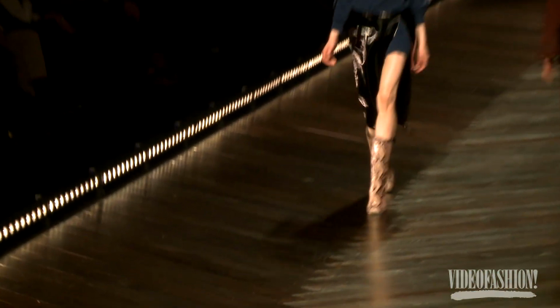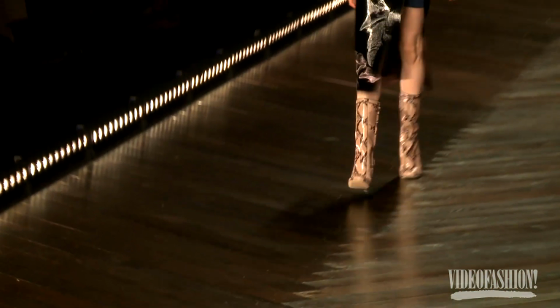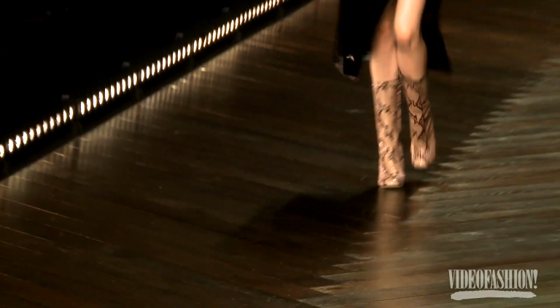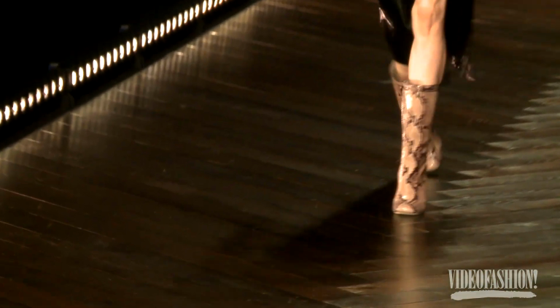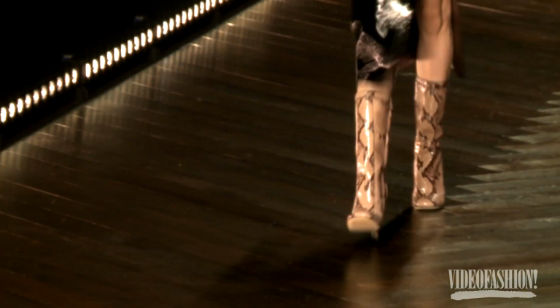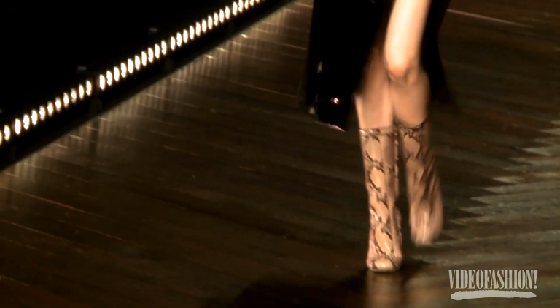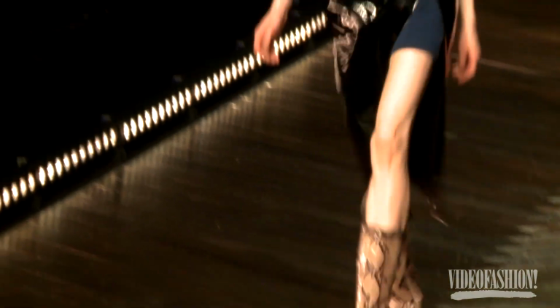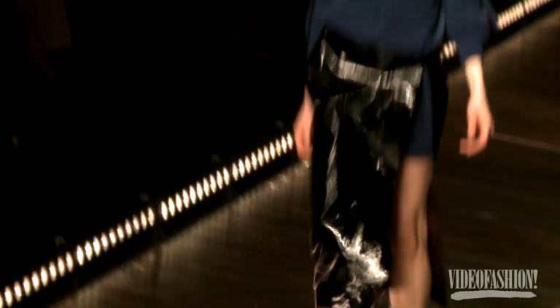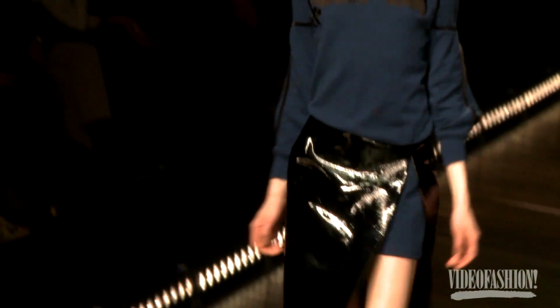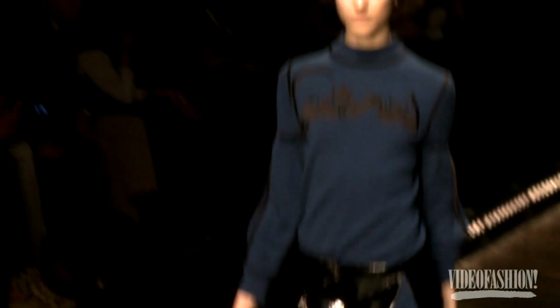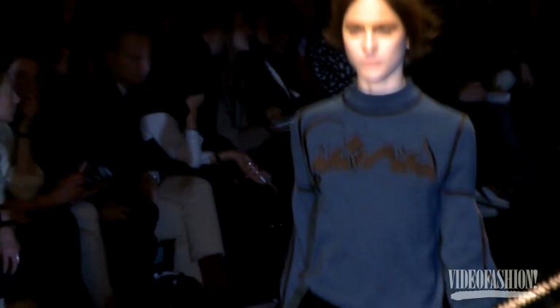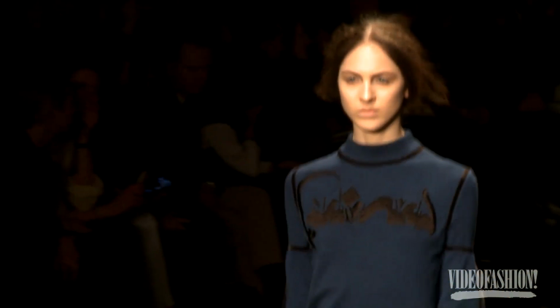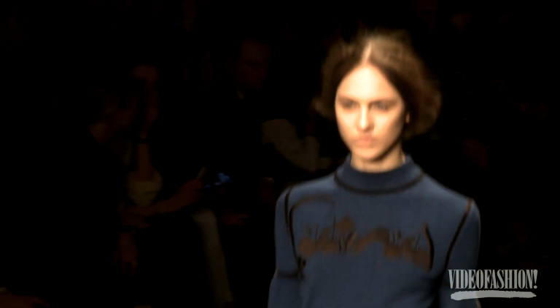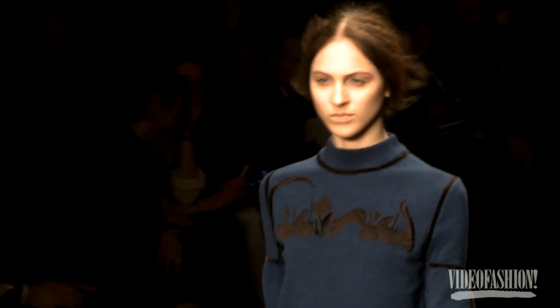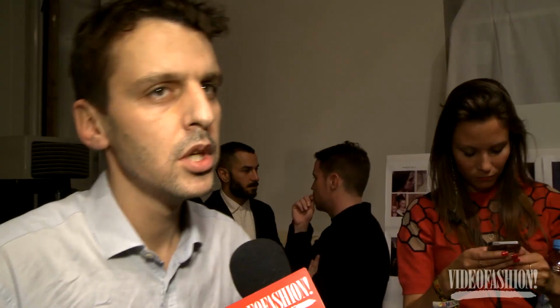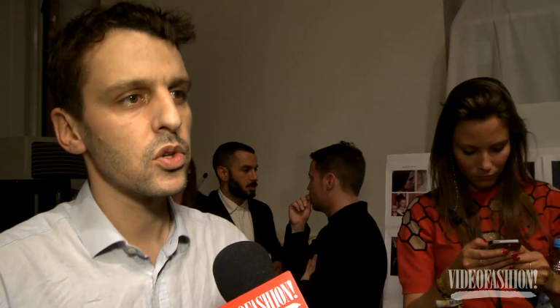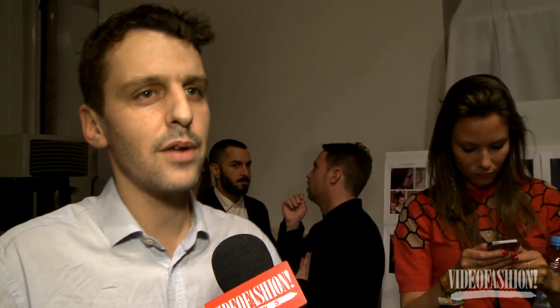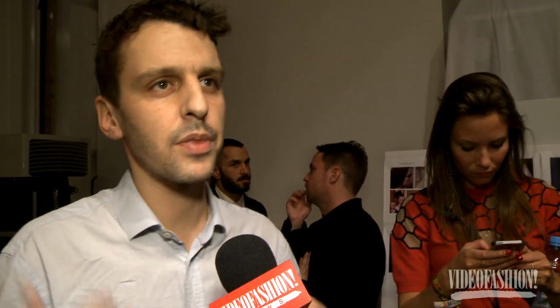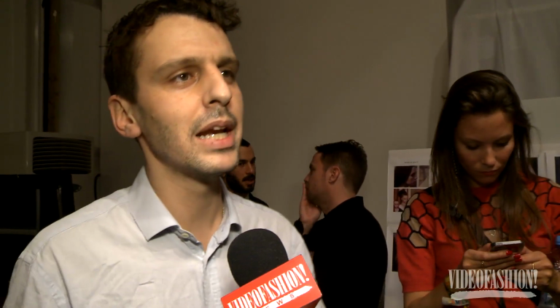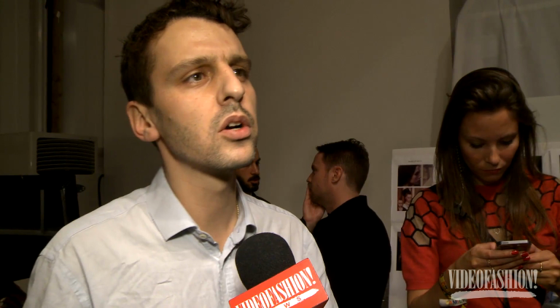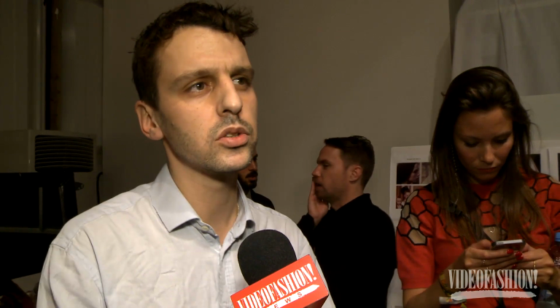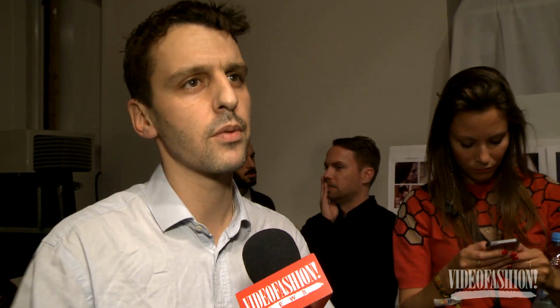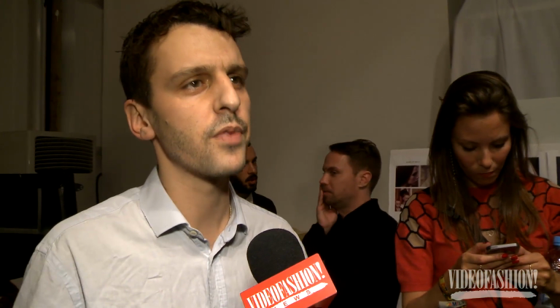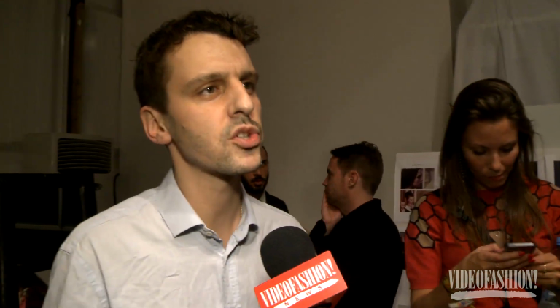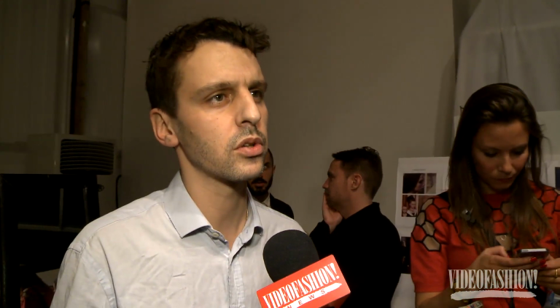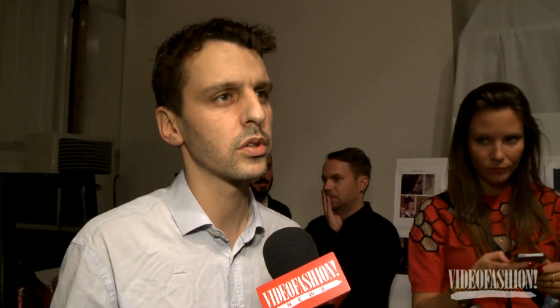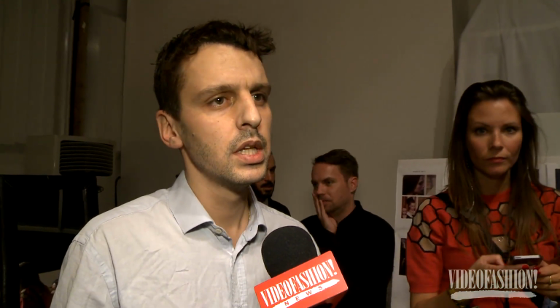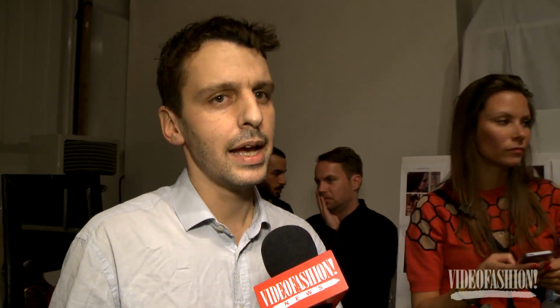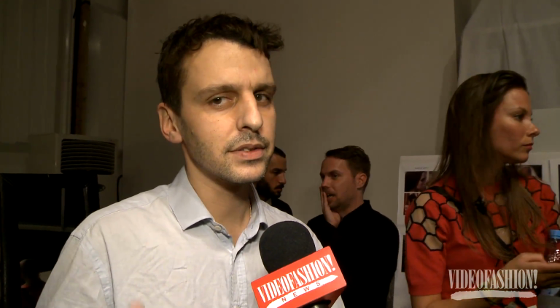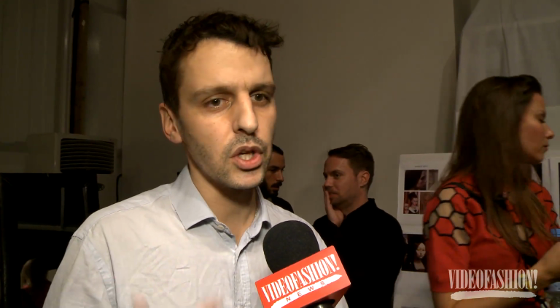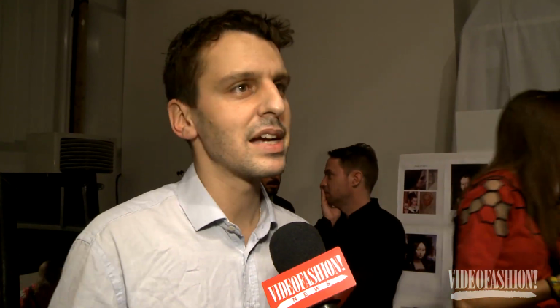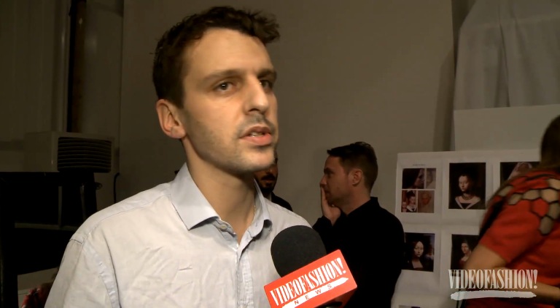I thought it was really nice to portray it also in a more daywear look. So you have the really long look together with a very short look, and vice versa.